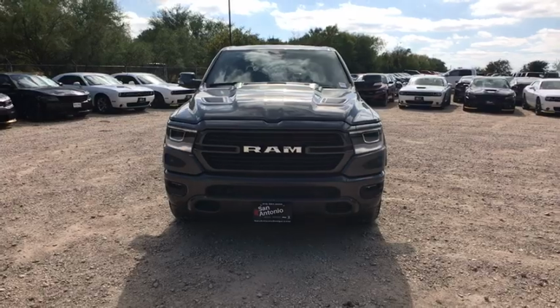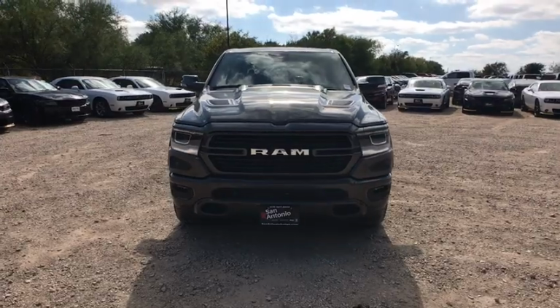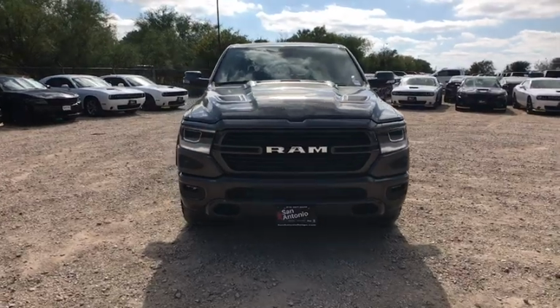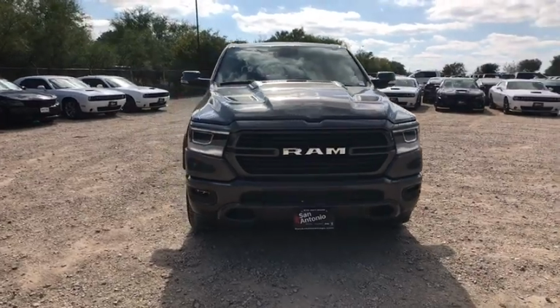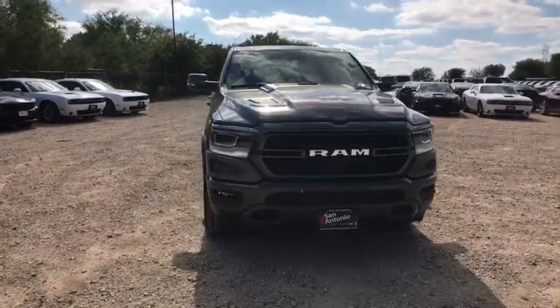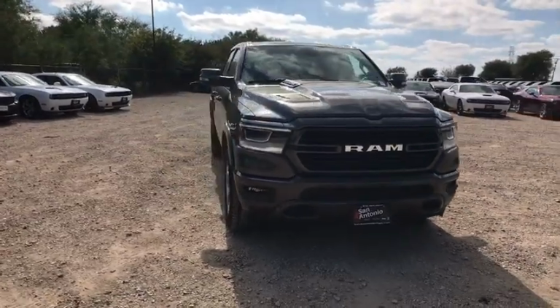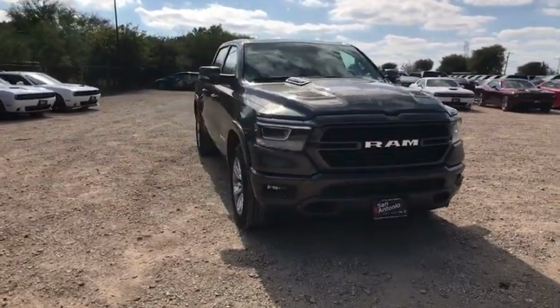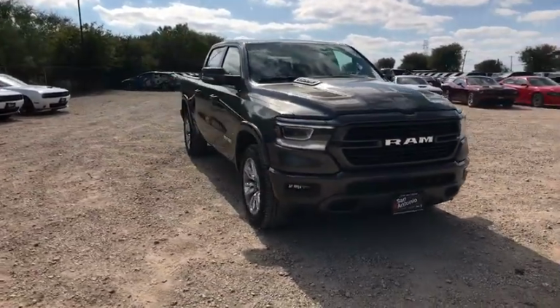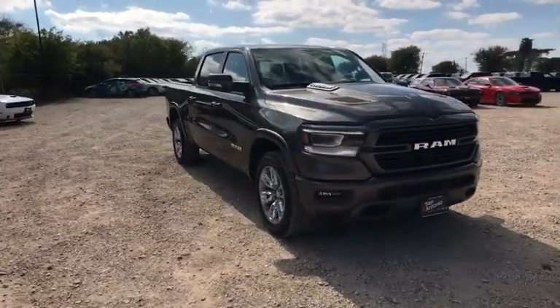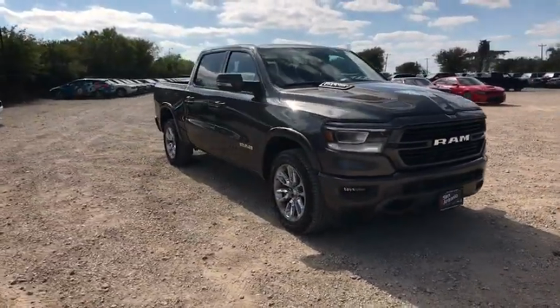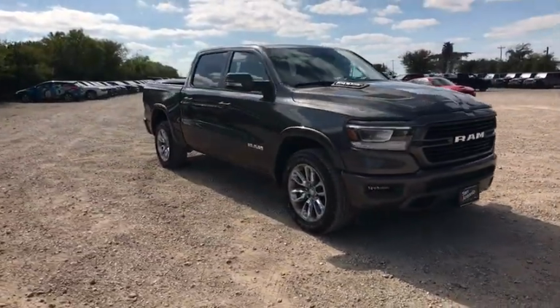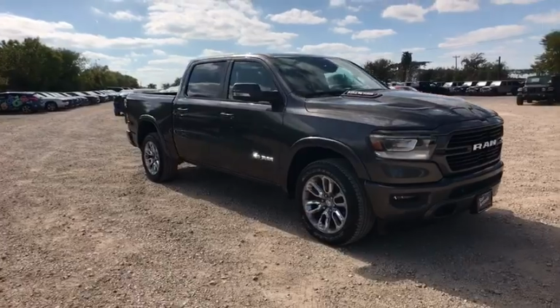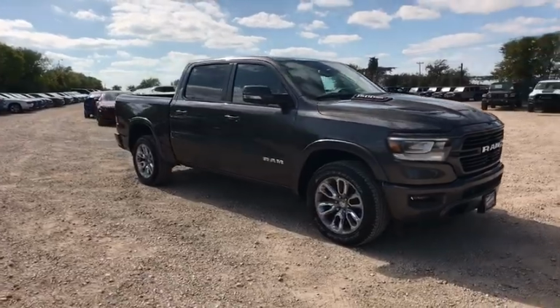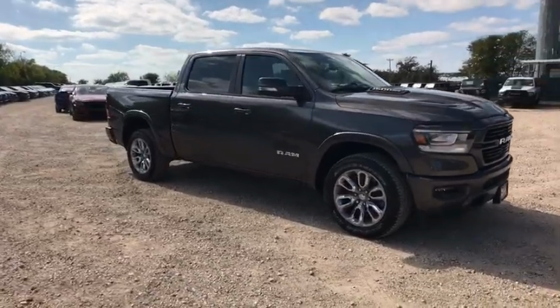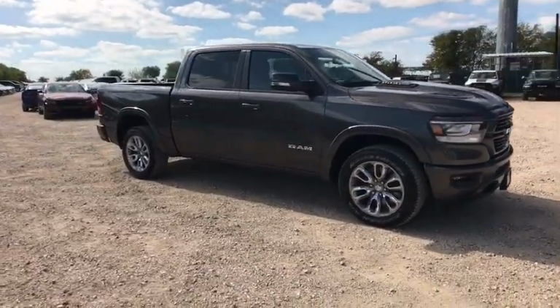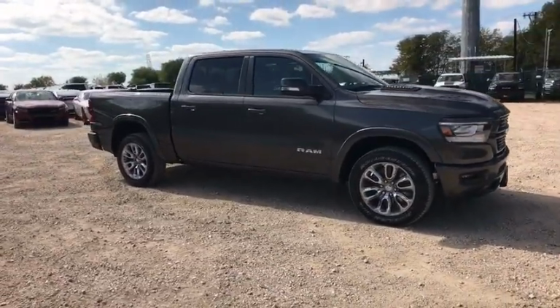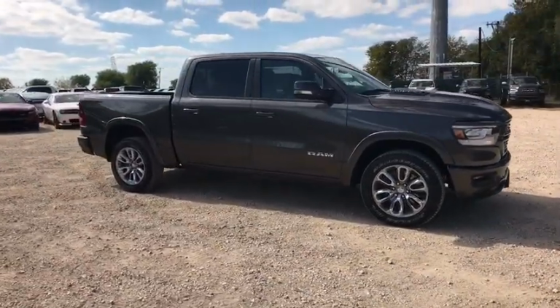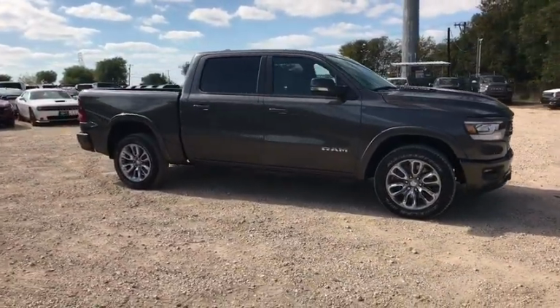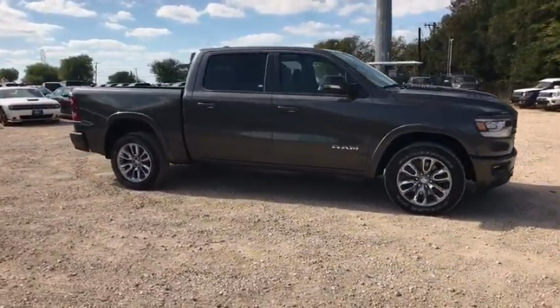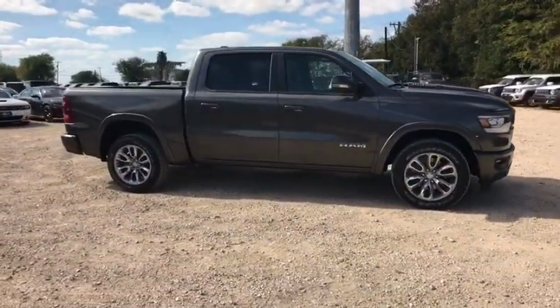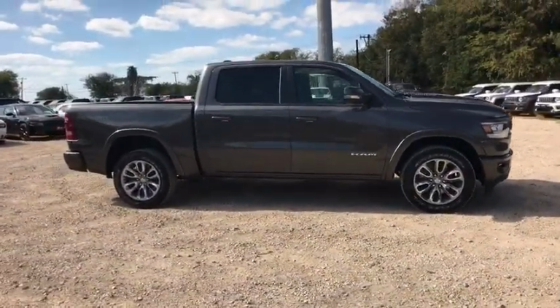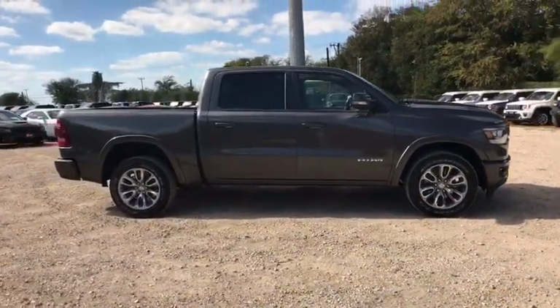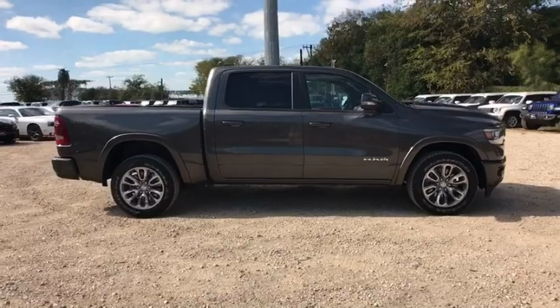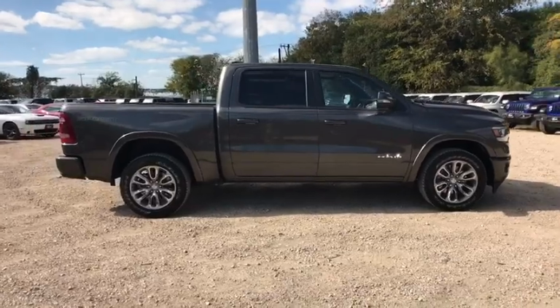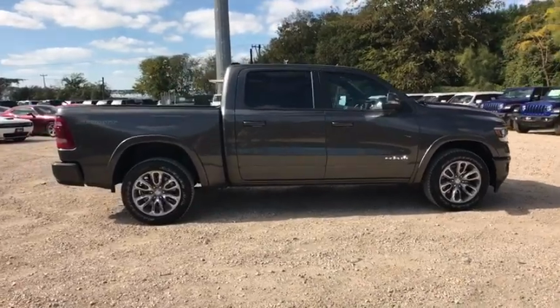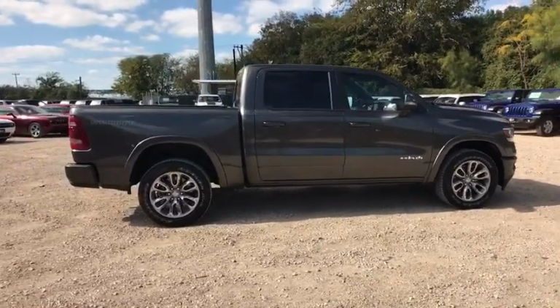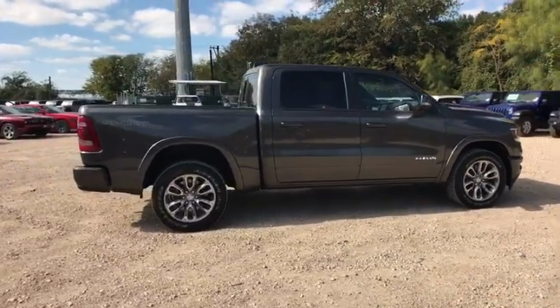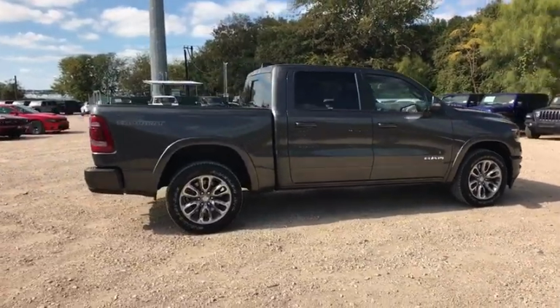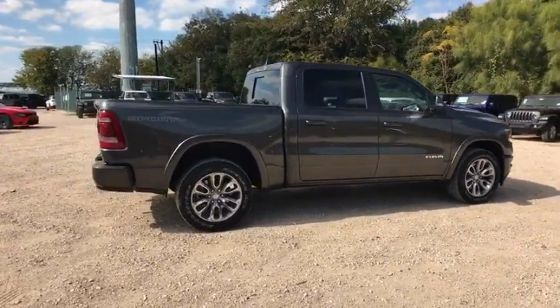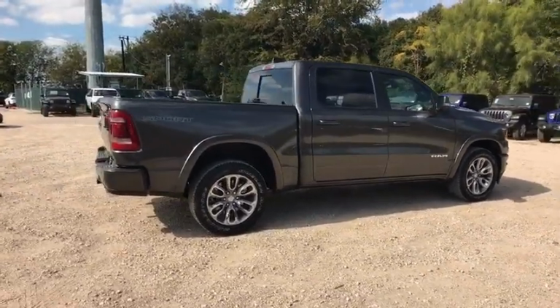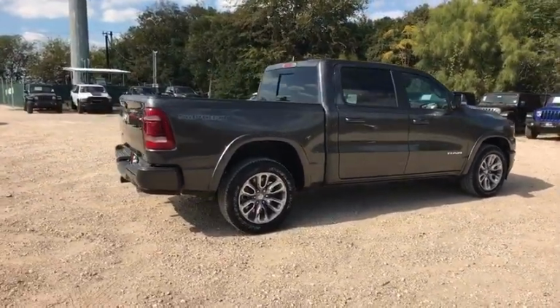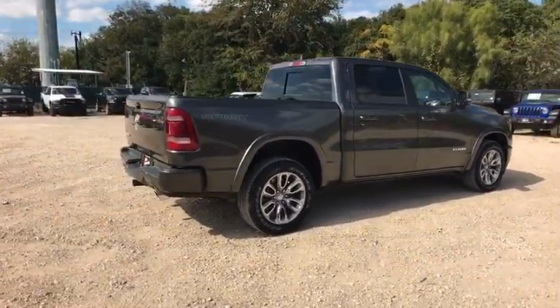Take a ride in the 2020 Ram 1500. Ram 1500 went against the Chevrolet Silverado, Ford F-150, and Toyota Tundra, which are all excellent trucks in their own right. The Ram took home the prize for its well-rounded strengths.